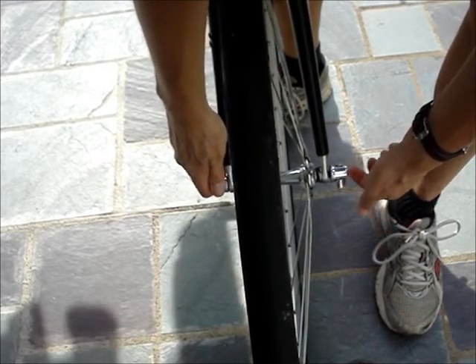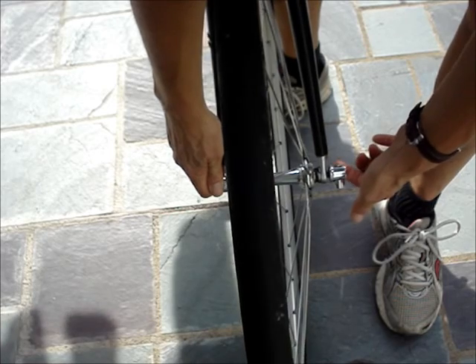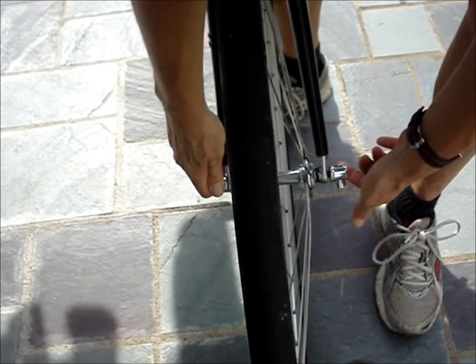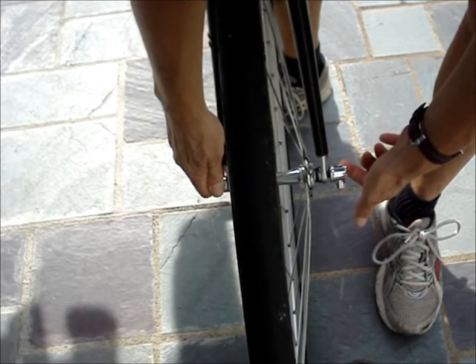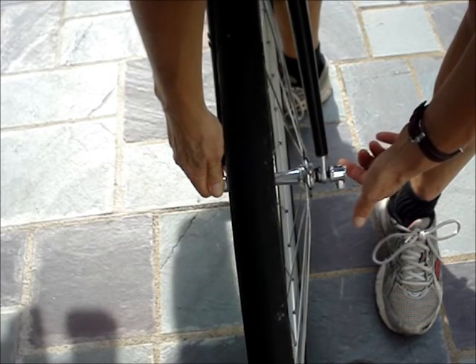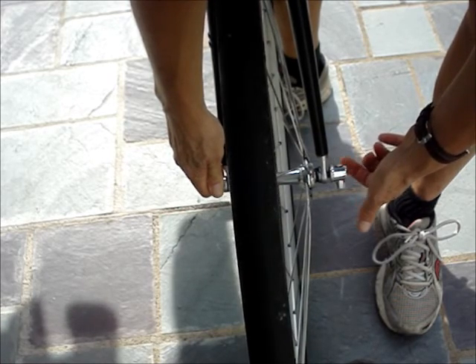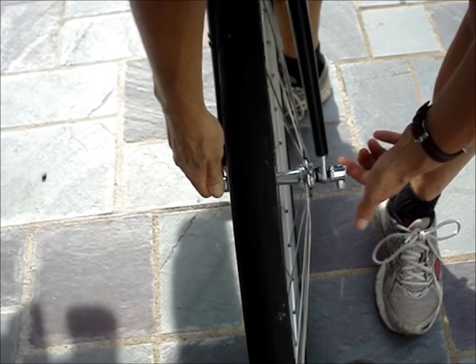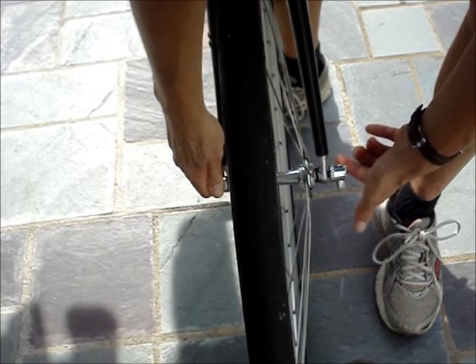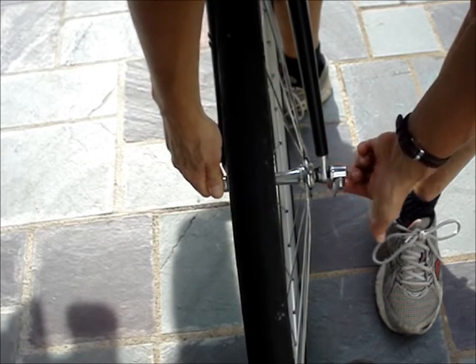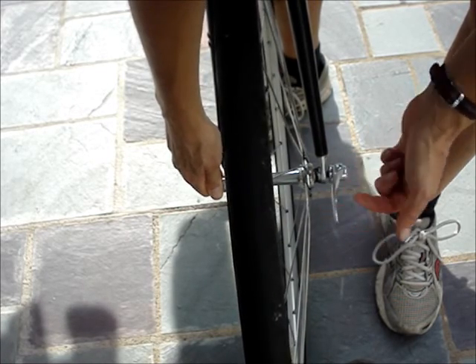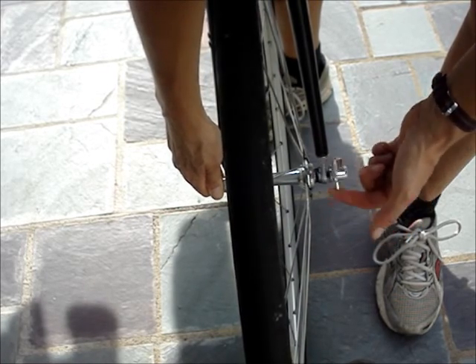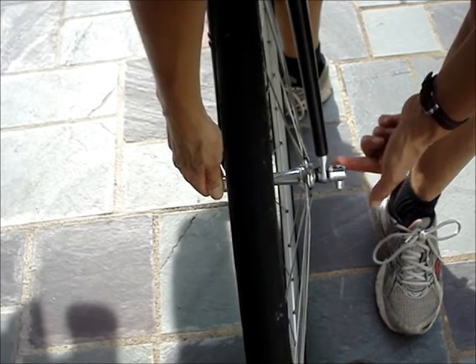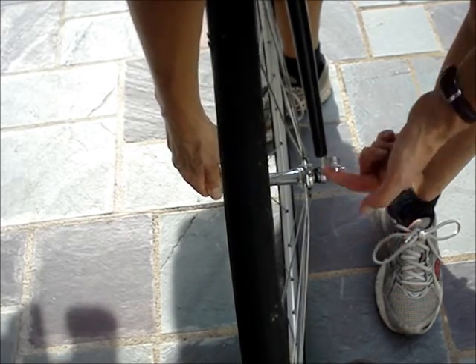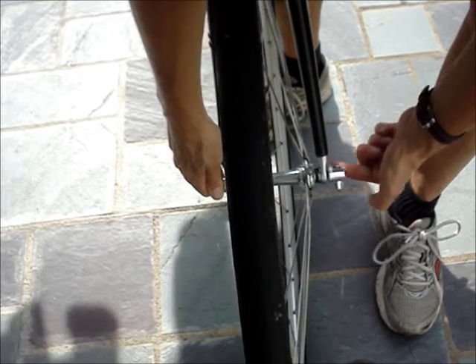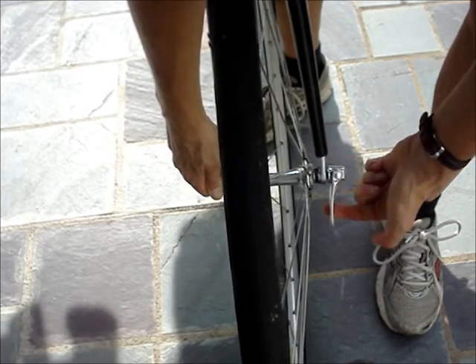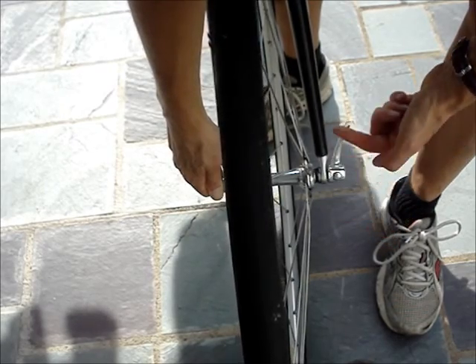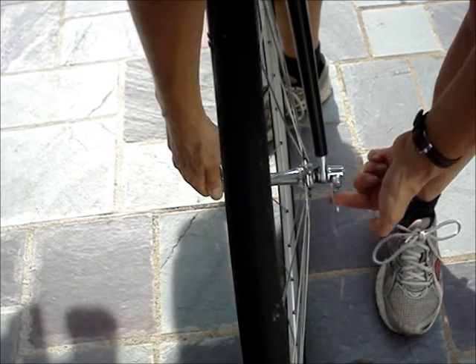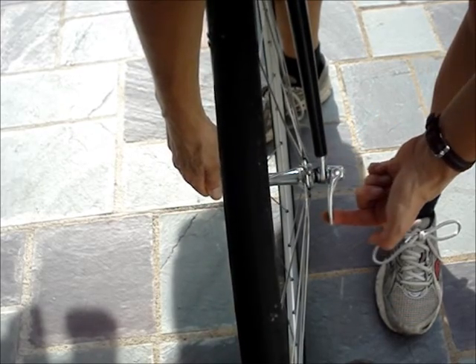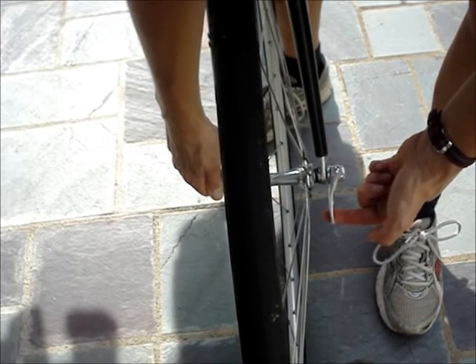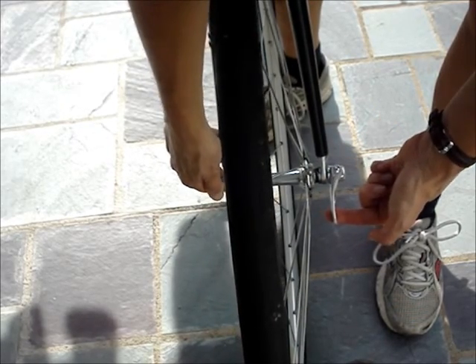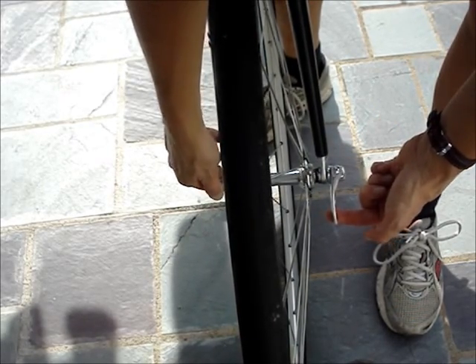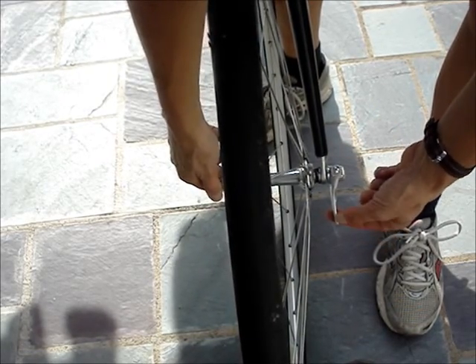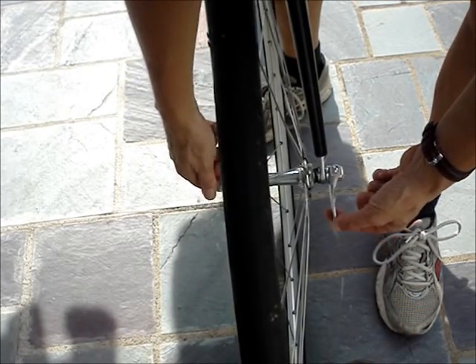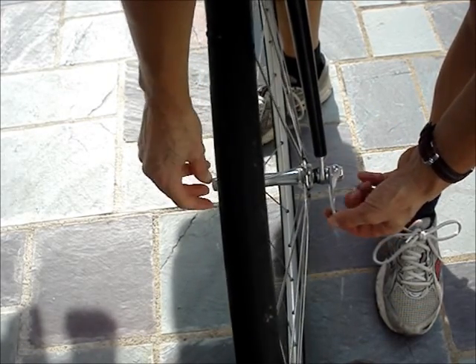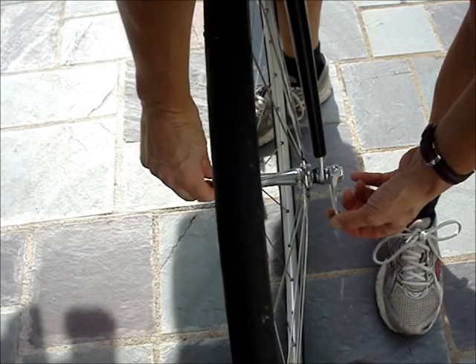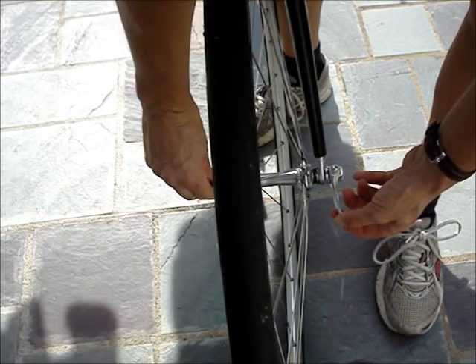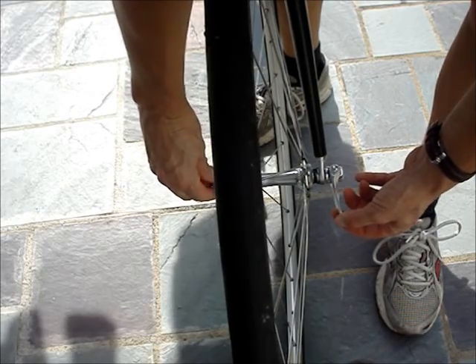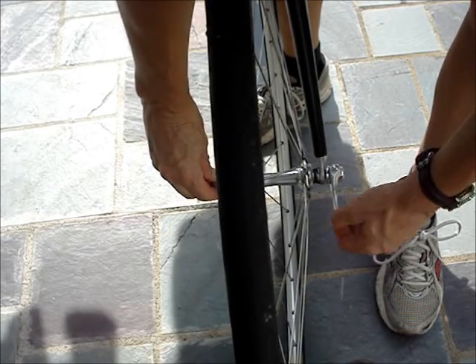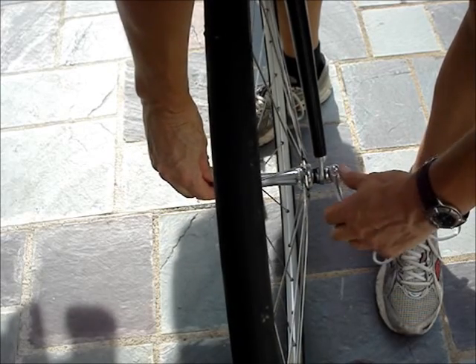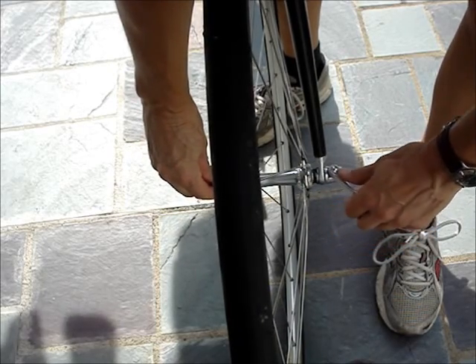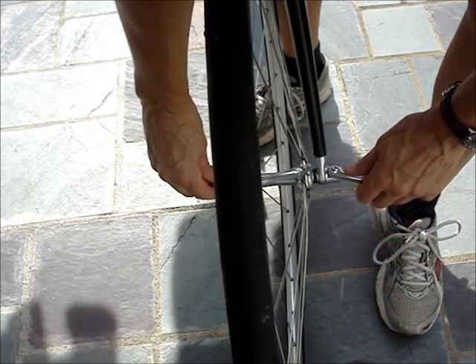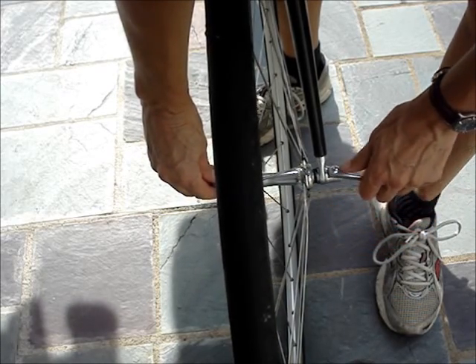Close the quick release. Grasp the nut with one hand. Spin the lever around — it's still in the open position — then close the lever.